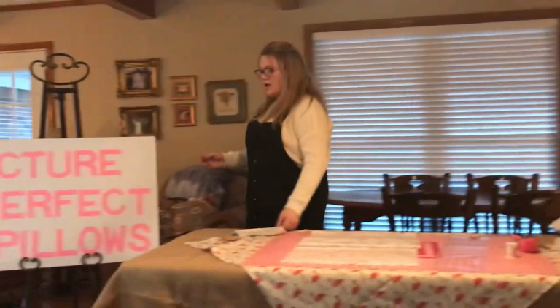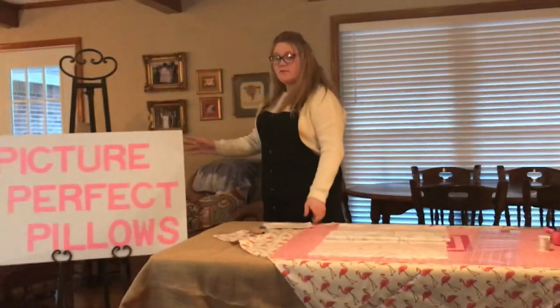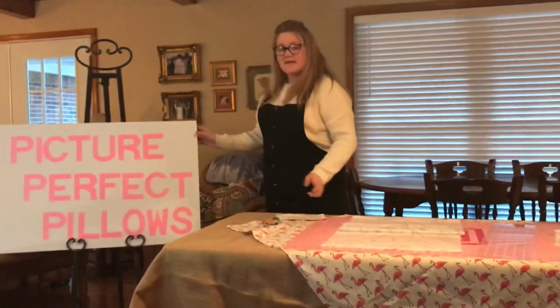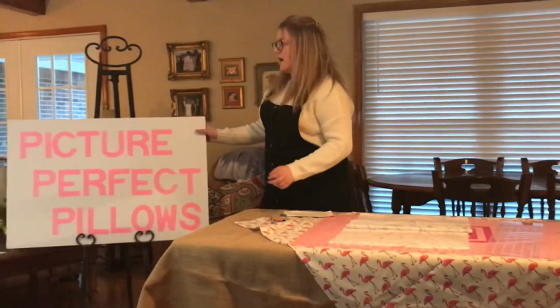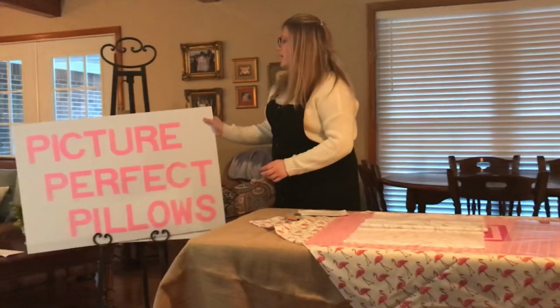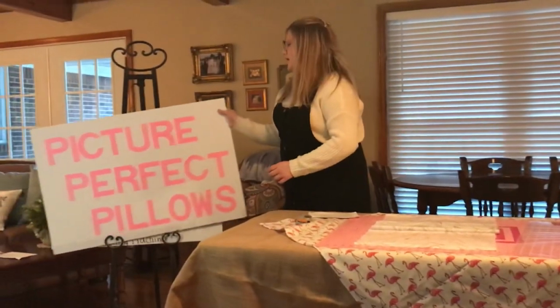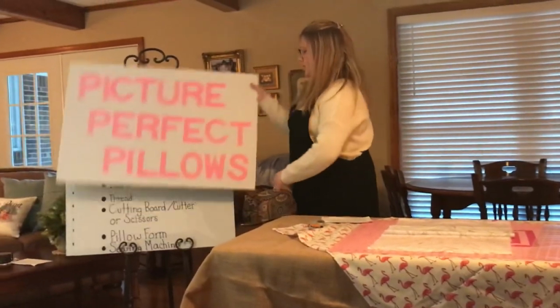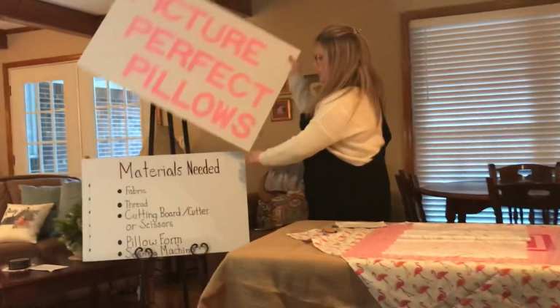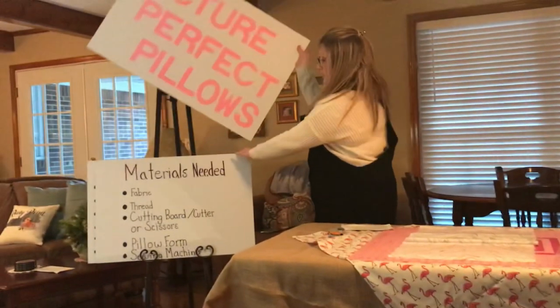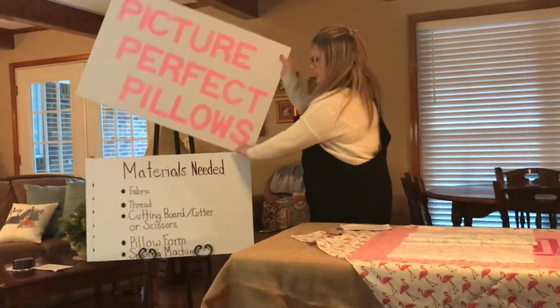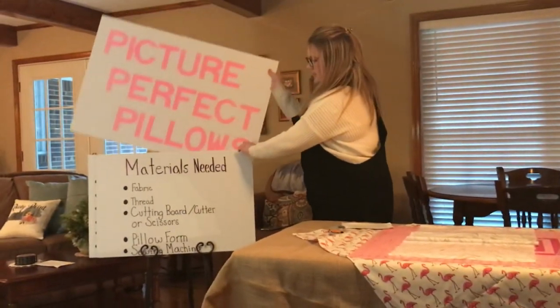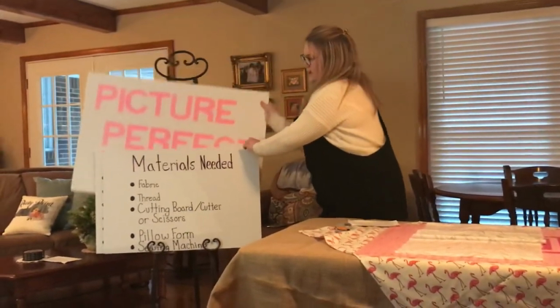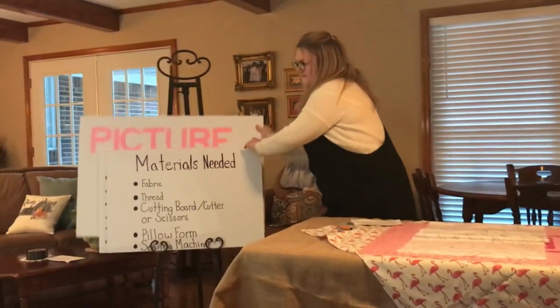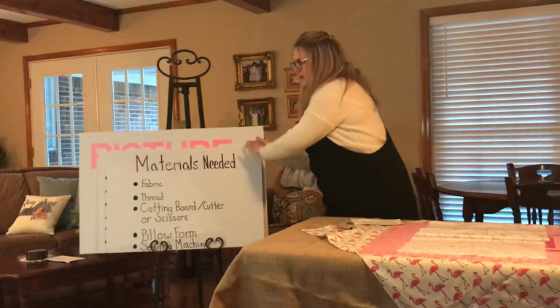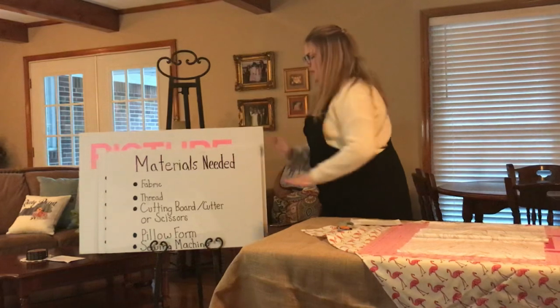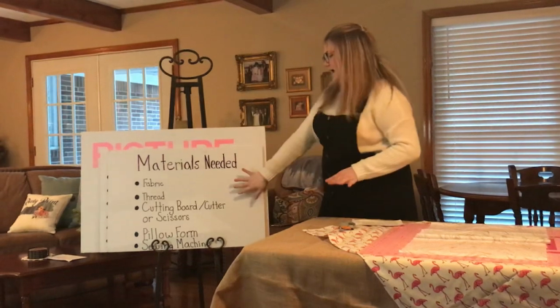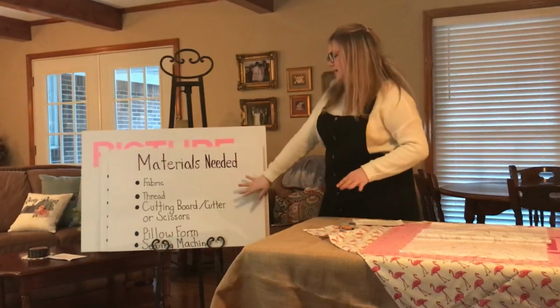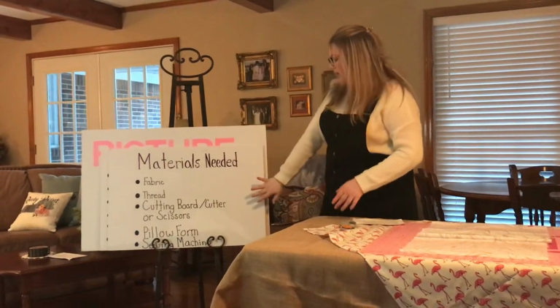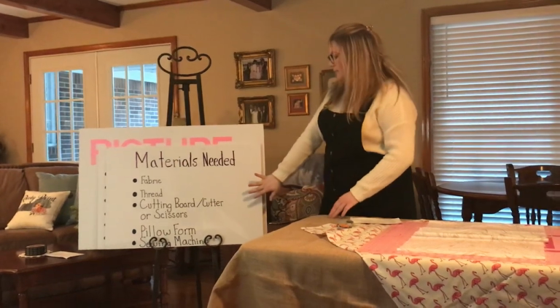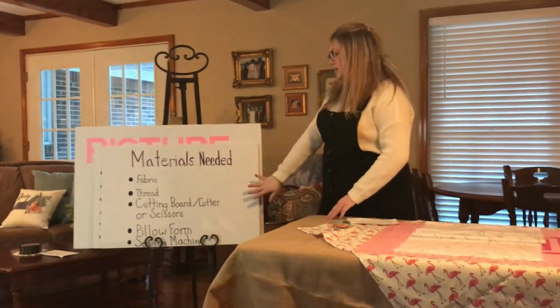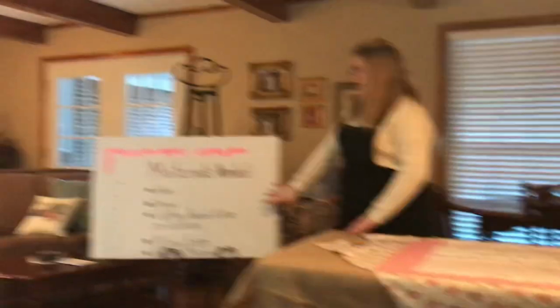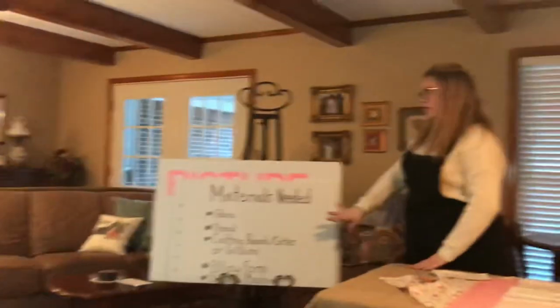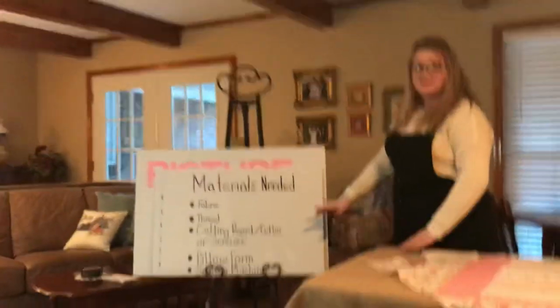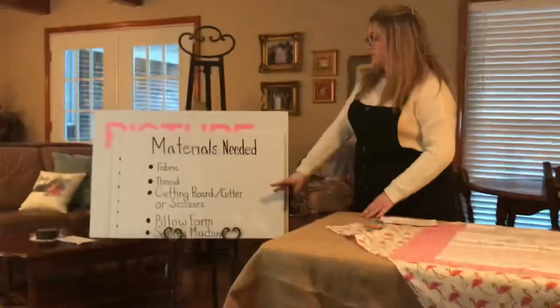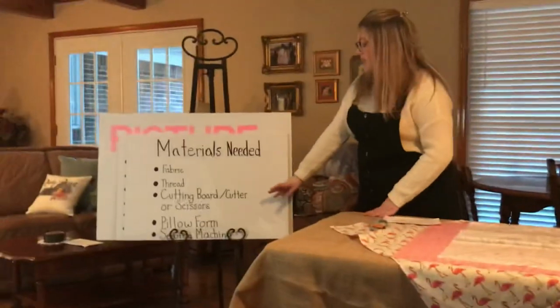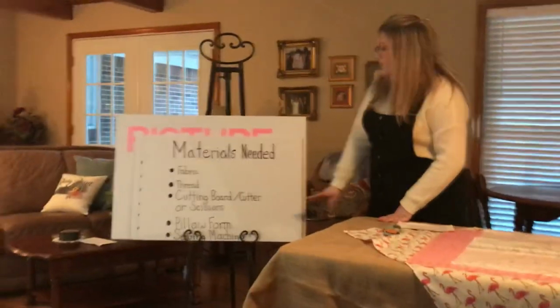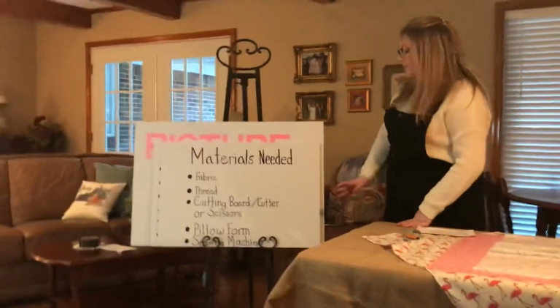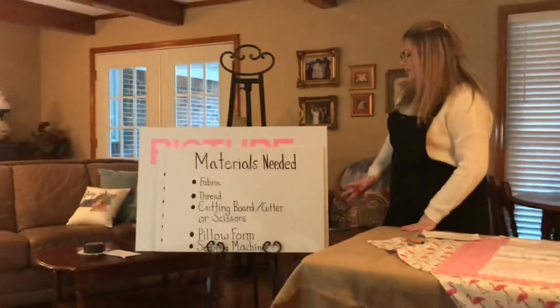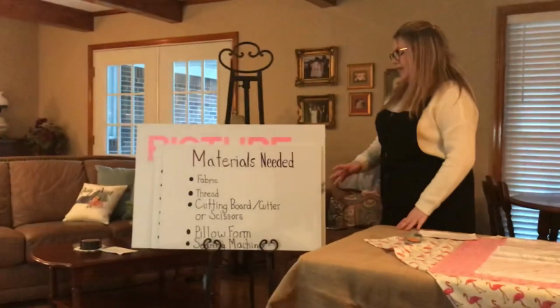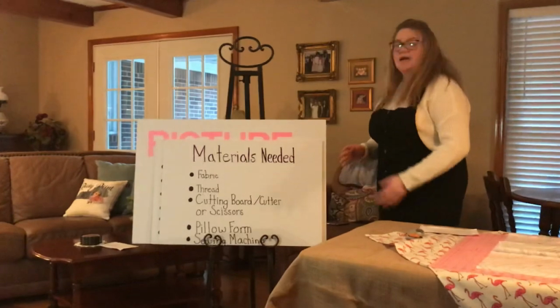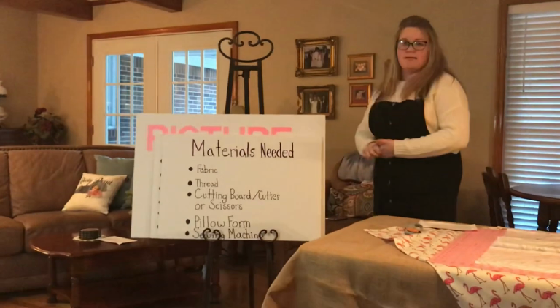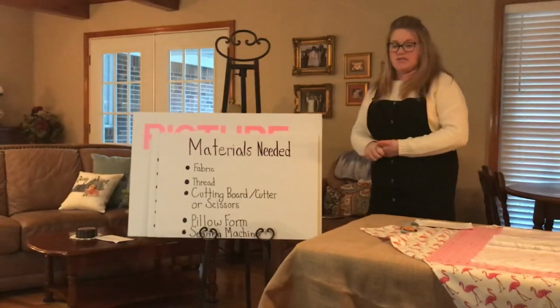For this envelope pillow you will need fabric, thread, a cutting board, a cutter or scissors, a pillow form, and a sewing machine.